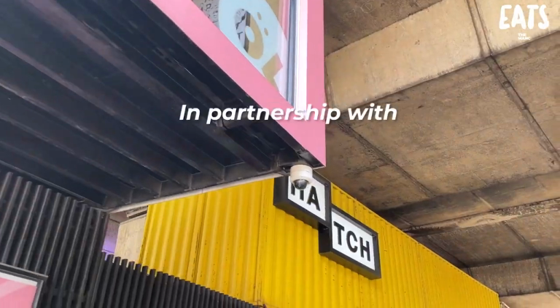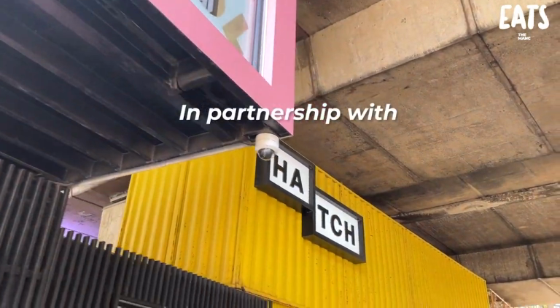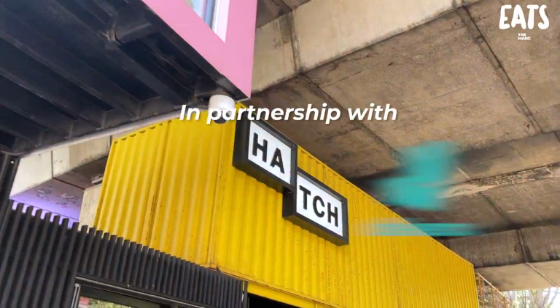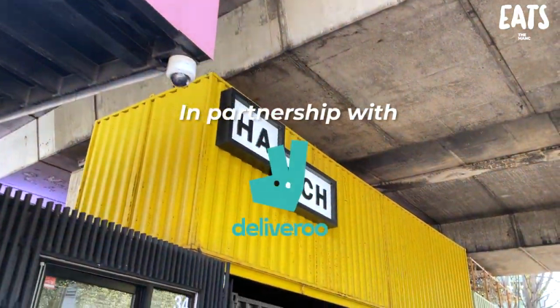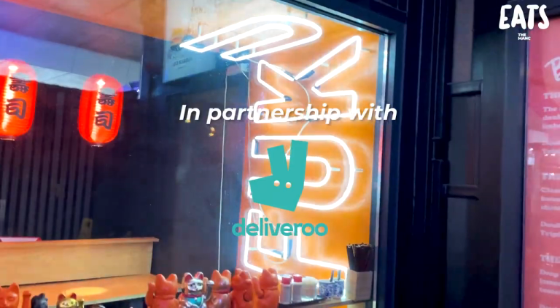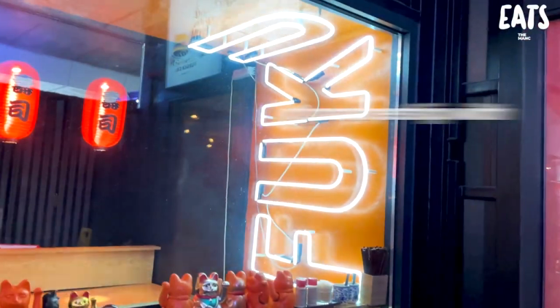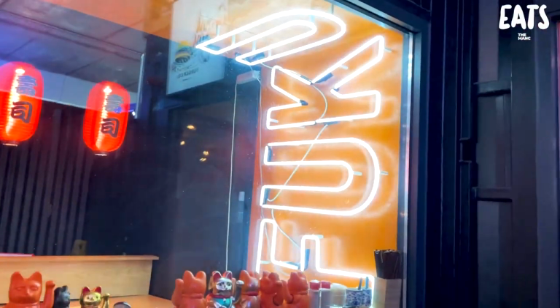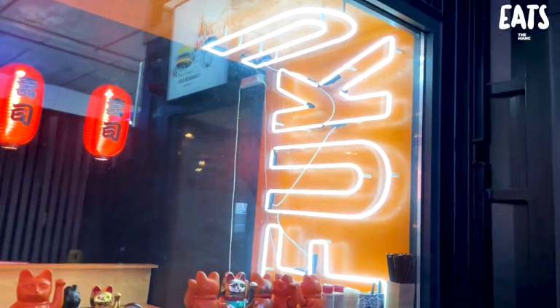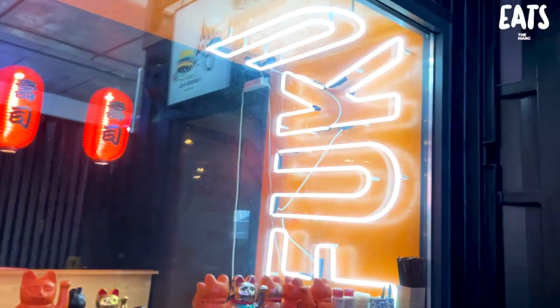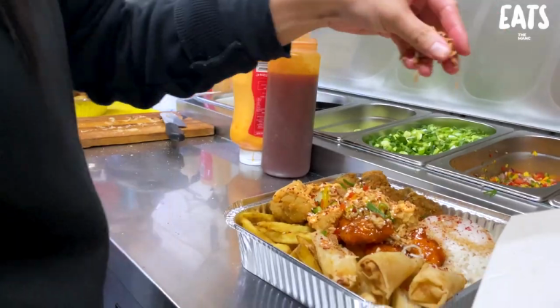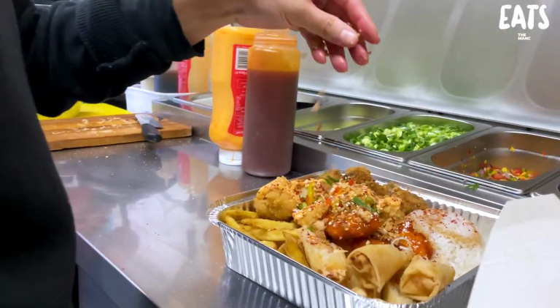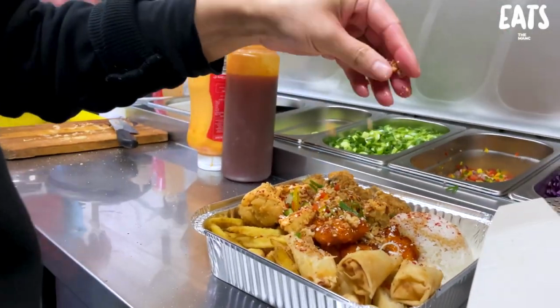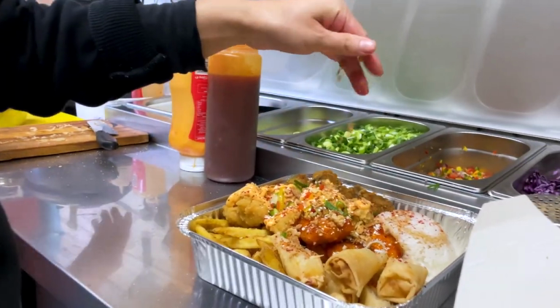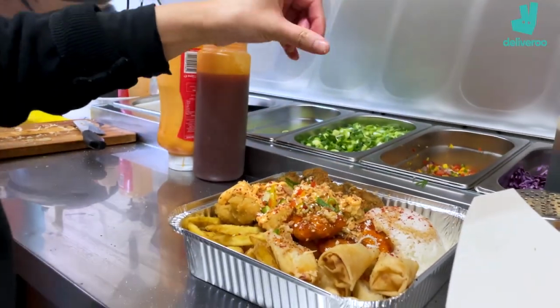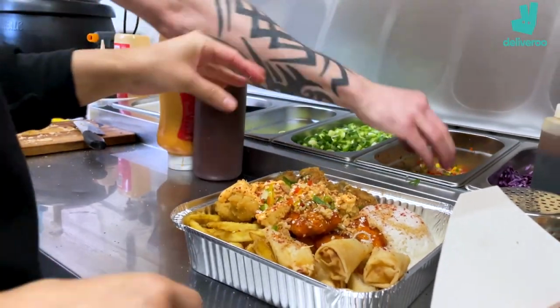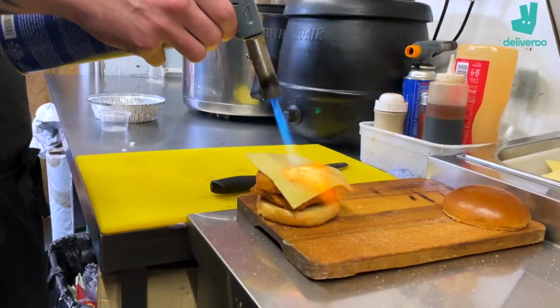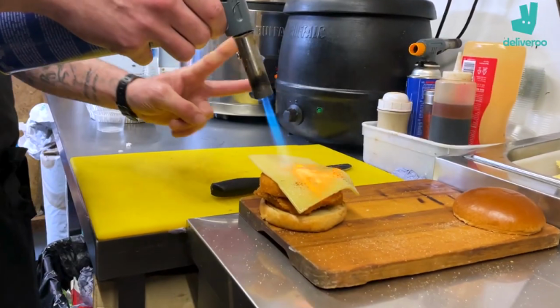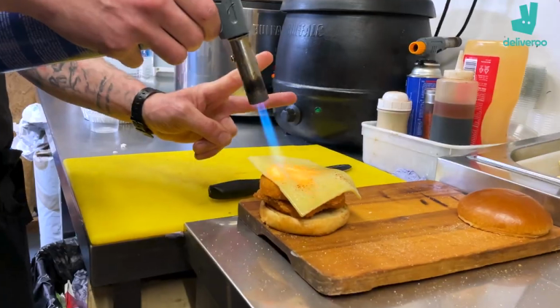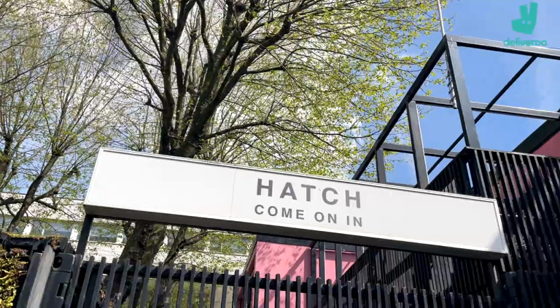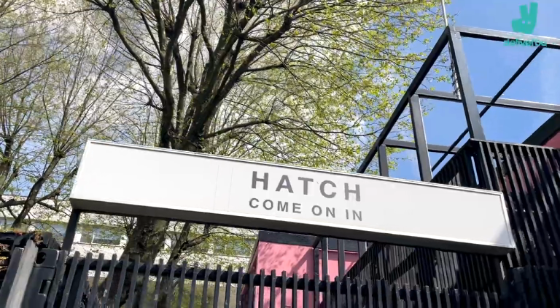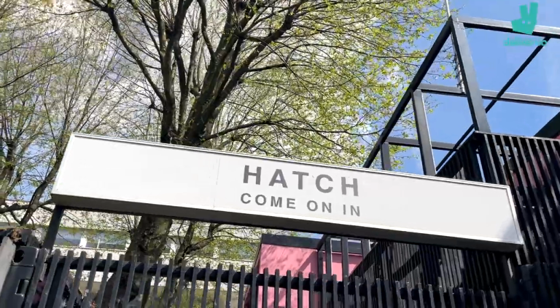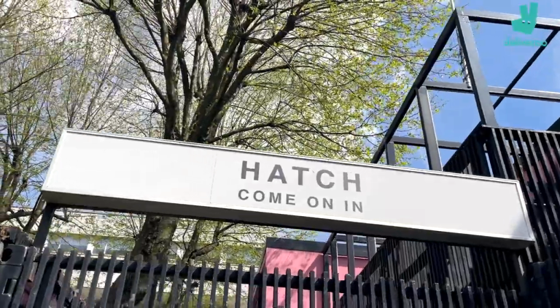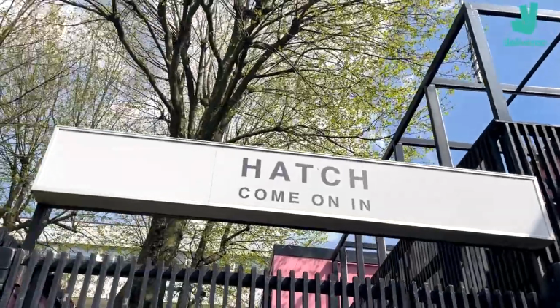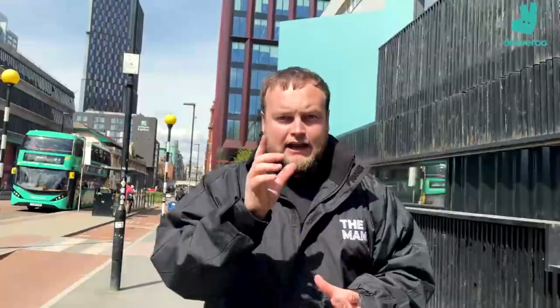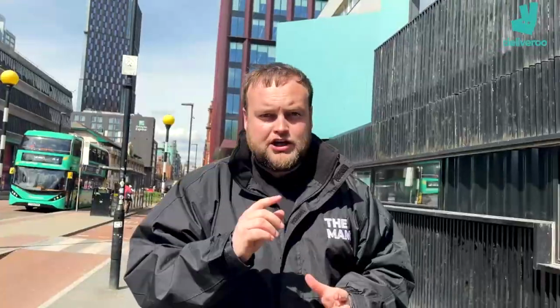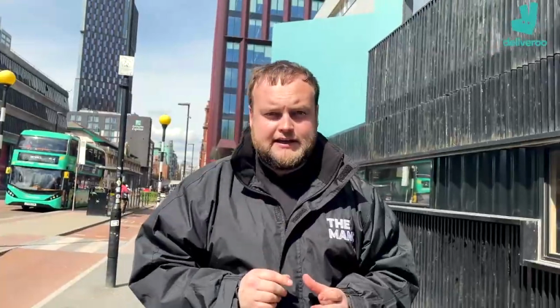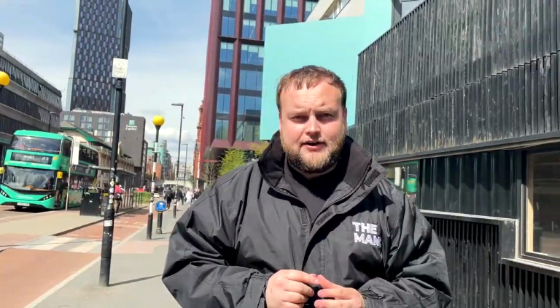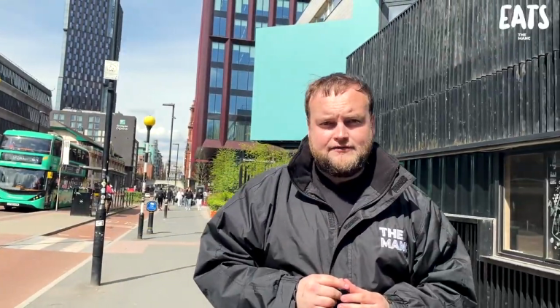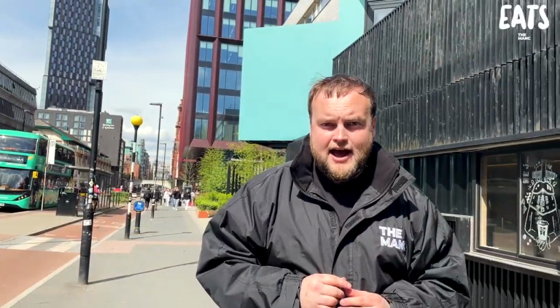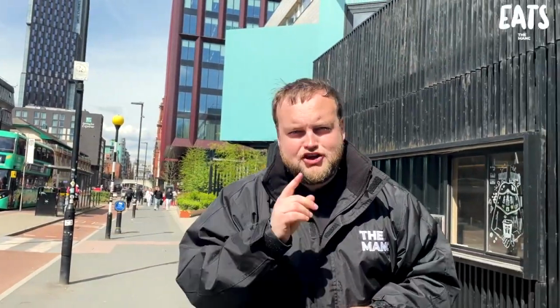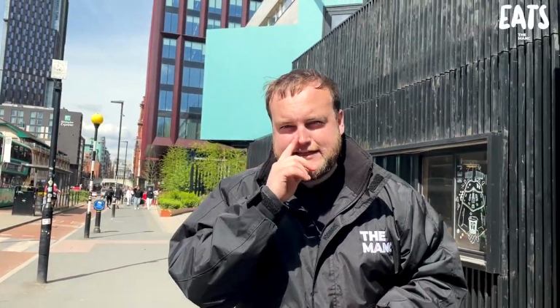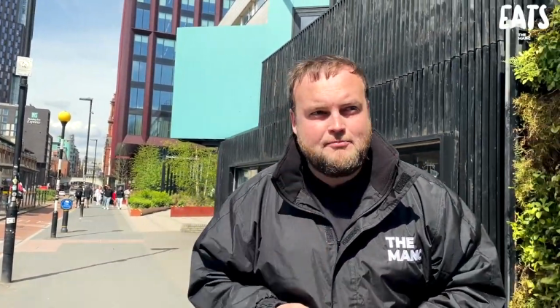We're down at Hatch. Thanks to Deliveroo for sending us to Fuku. If you keep watching this episode and this amazing food, you'll get a little cheeky discount at the end of it. Cheeky discount on me.